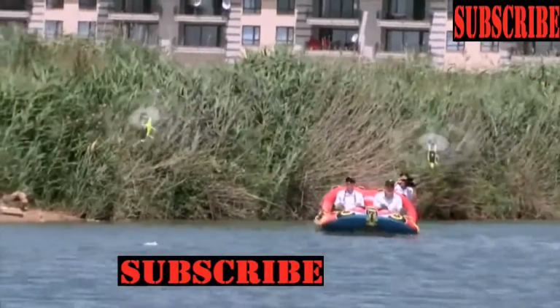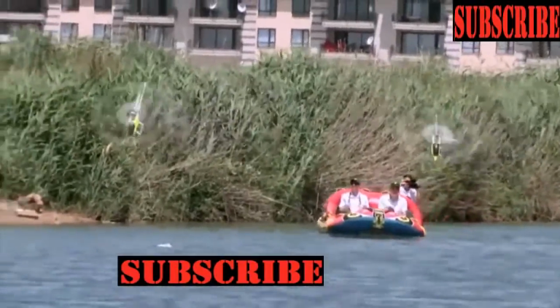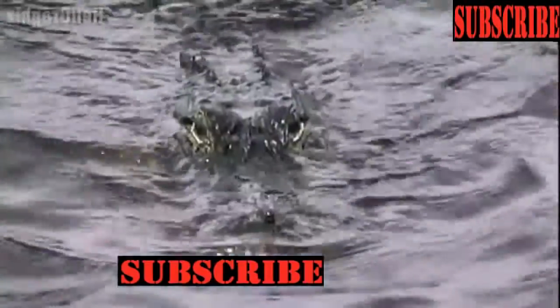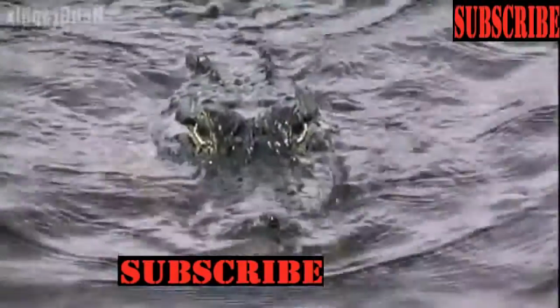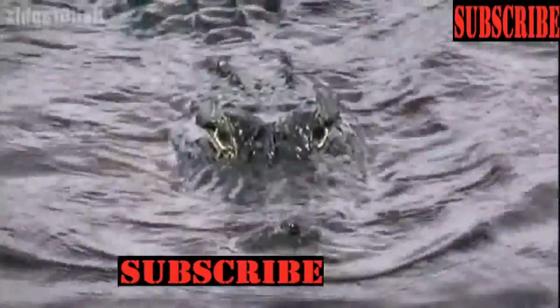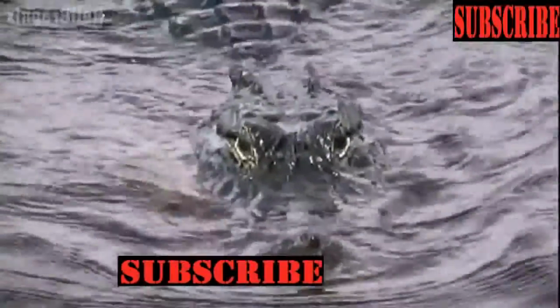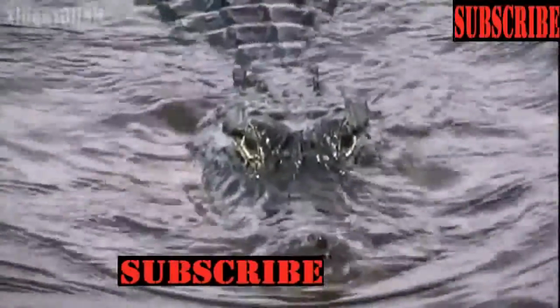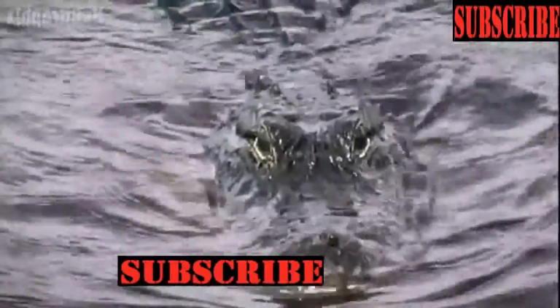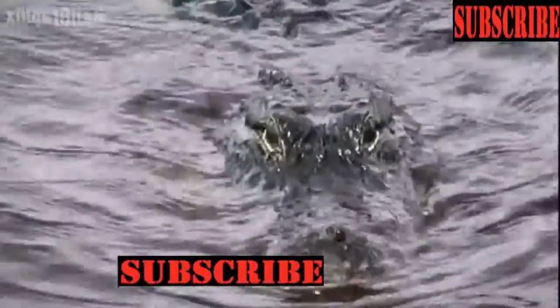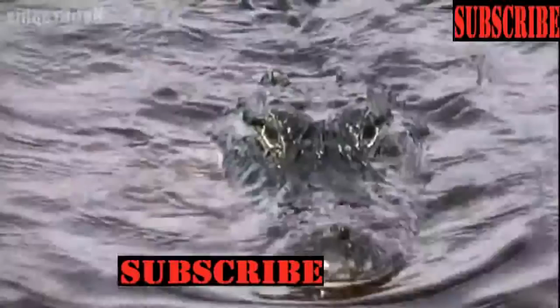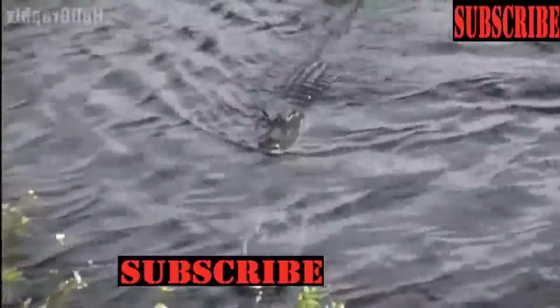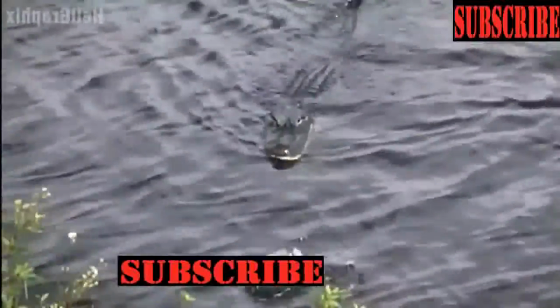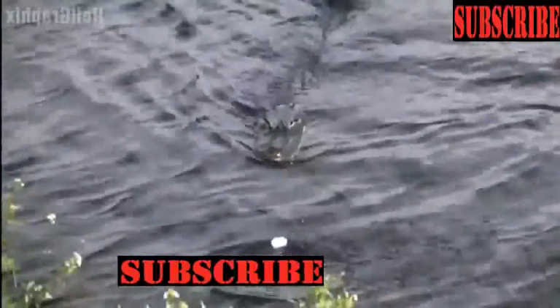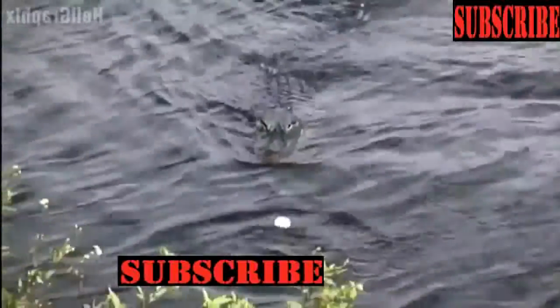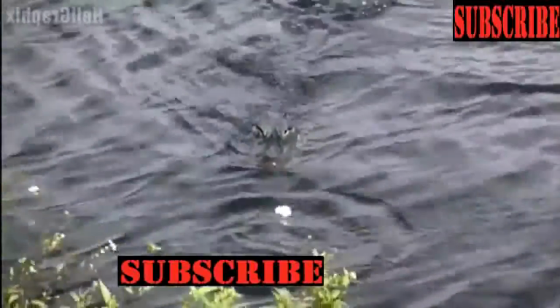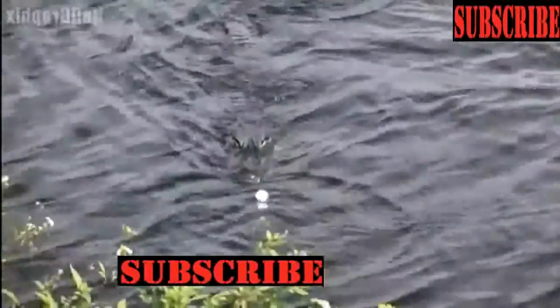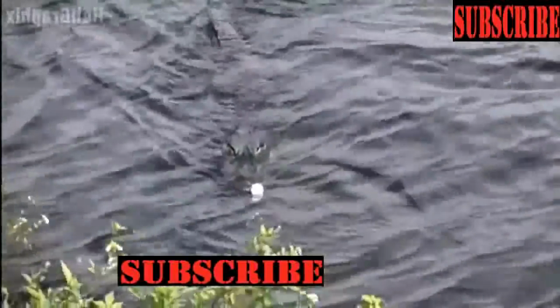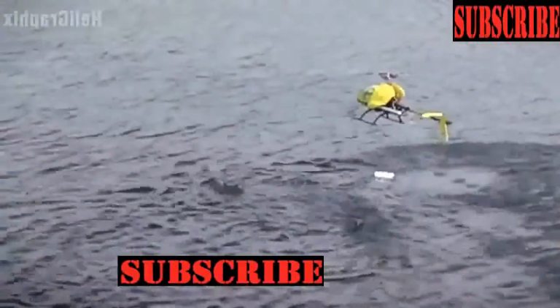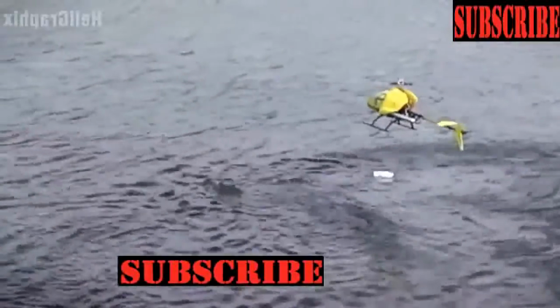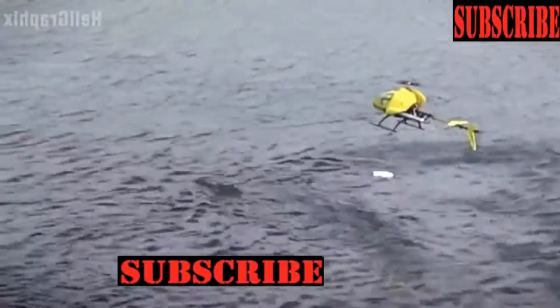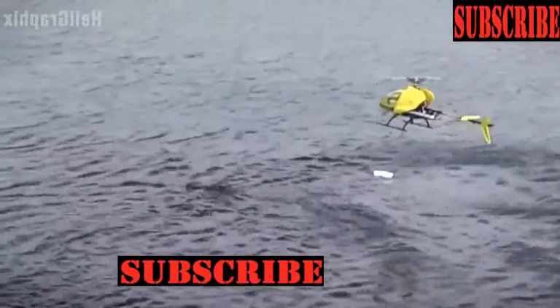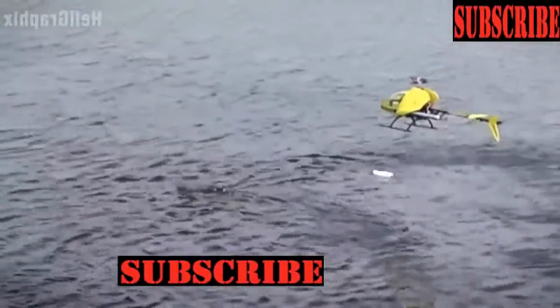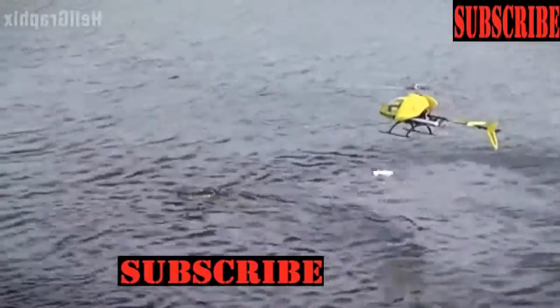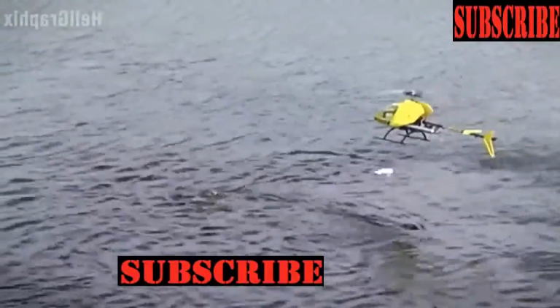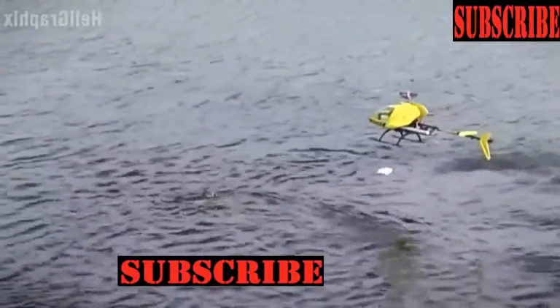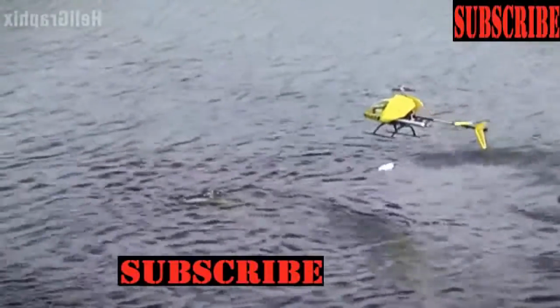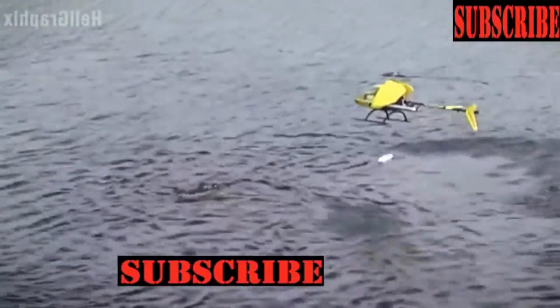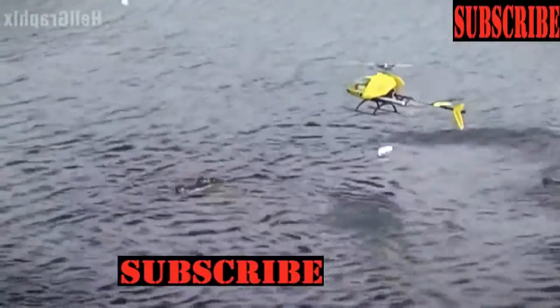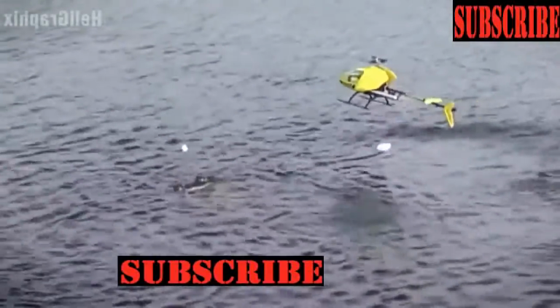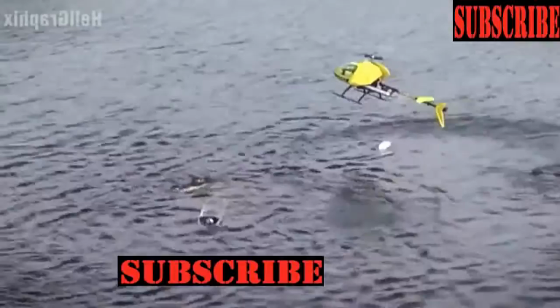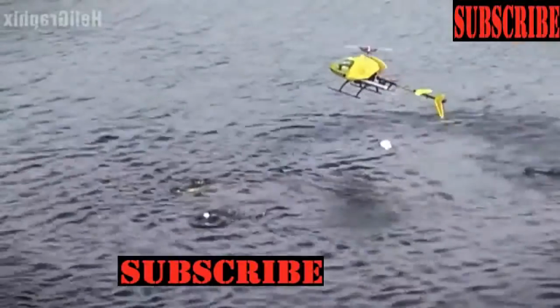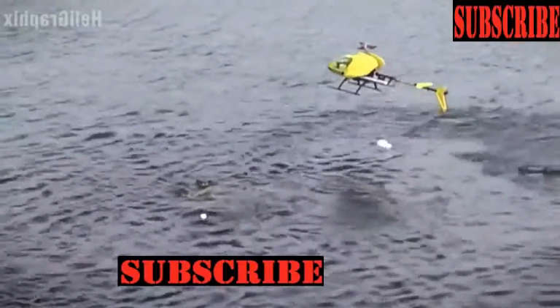Not only can this T-Rex 600 pull the boat, but it also dares to play with alligators. Really, it should be on National Geographic.